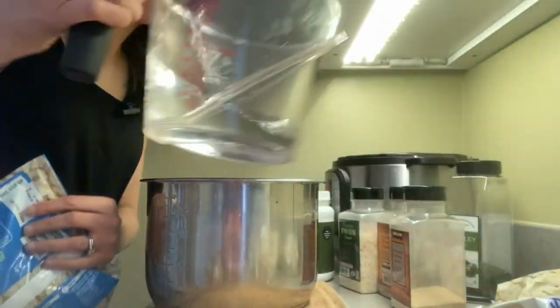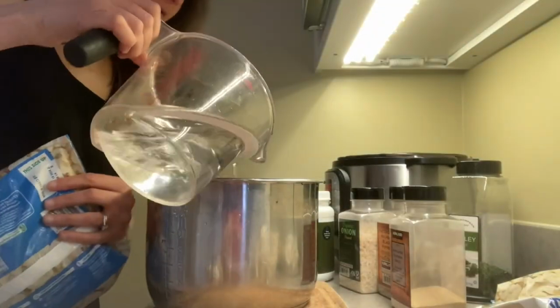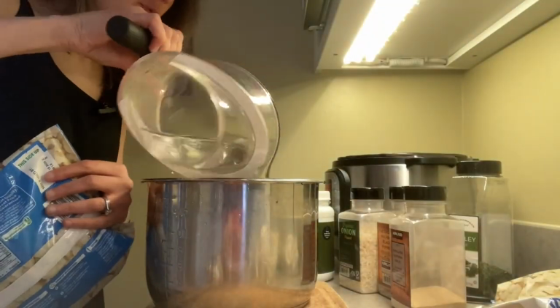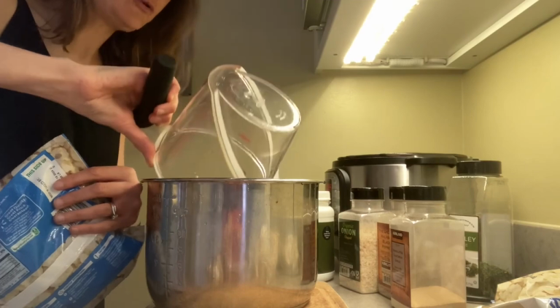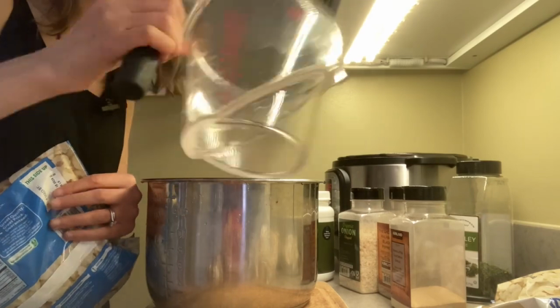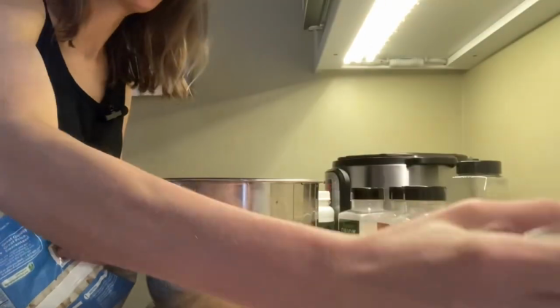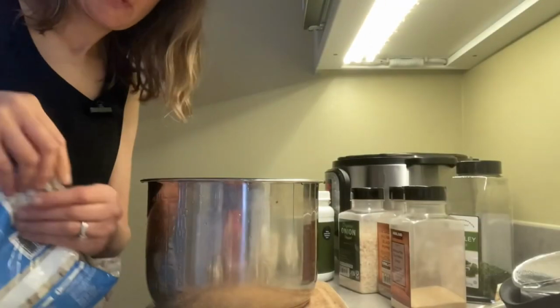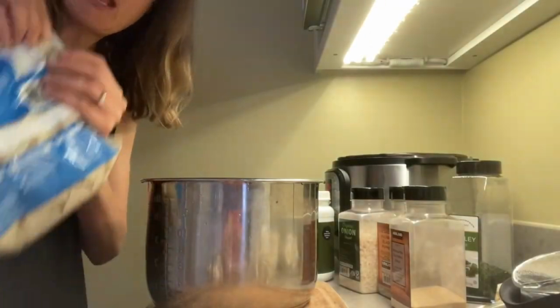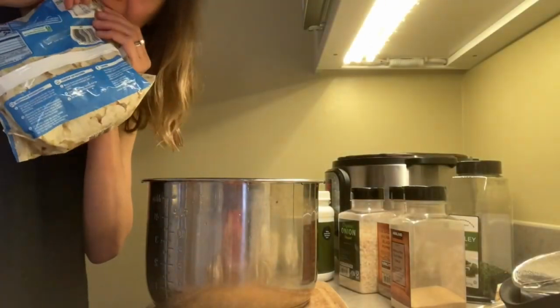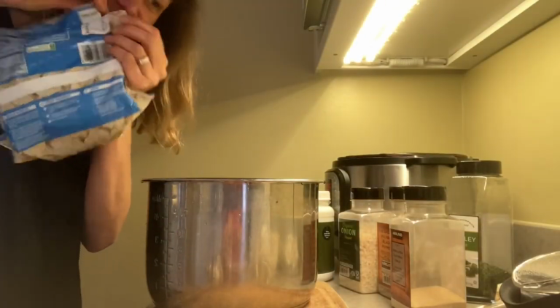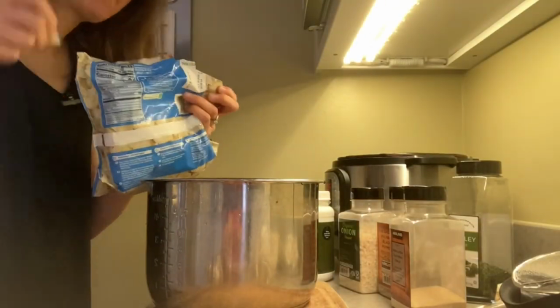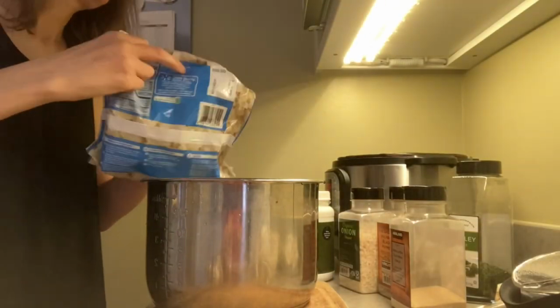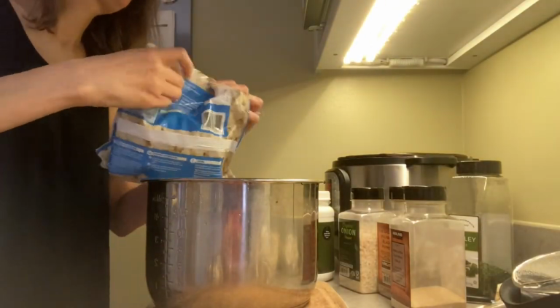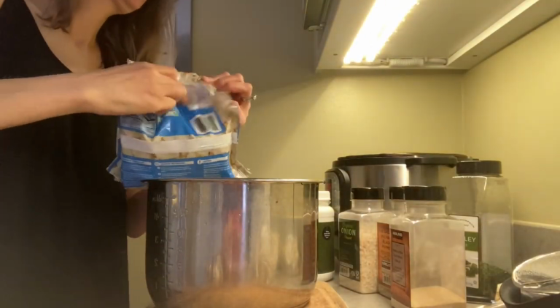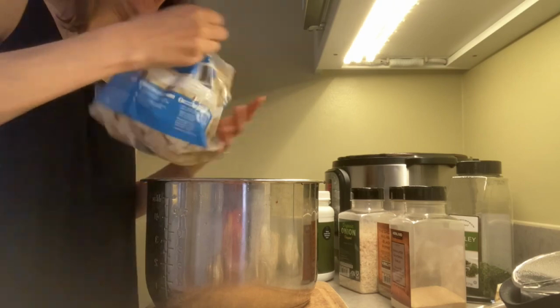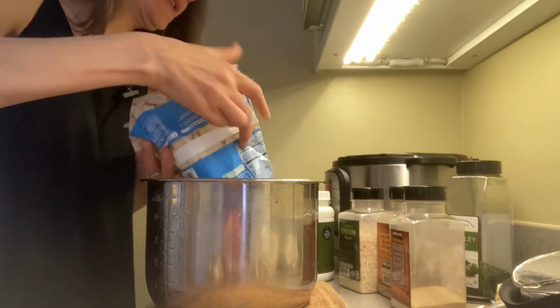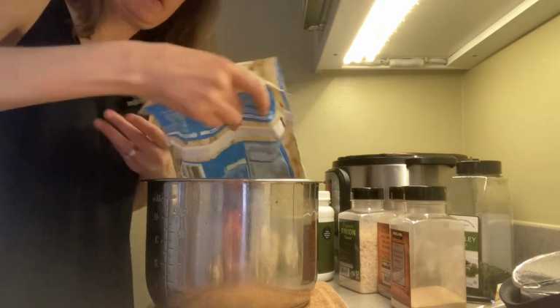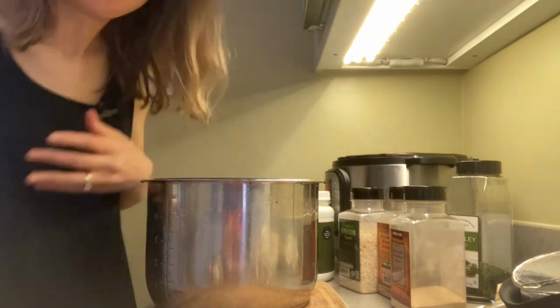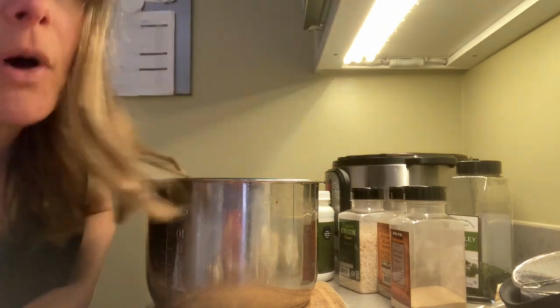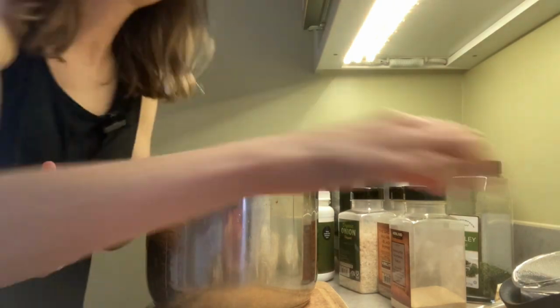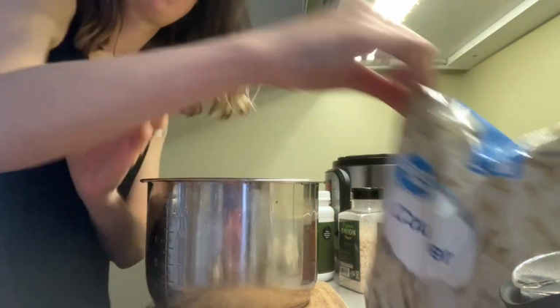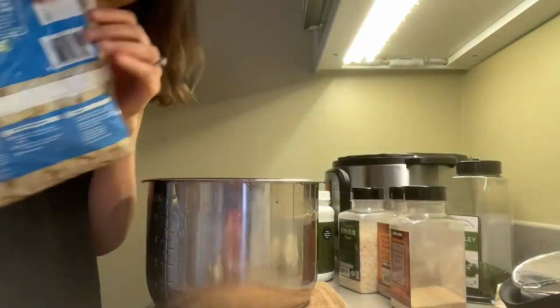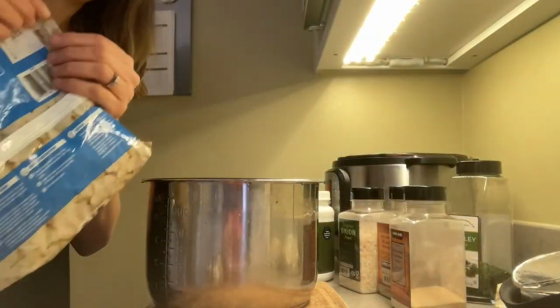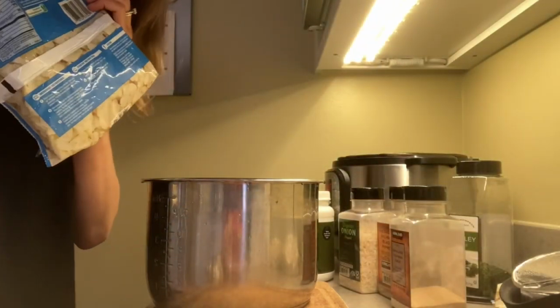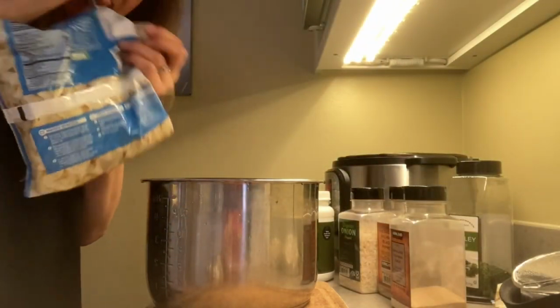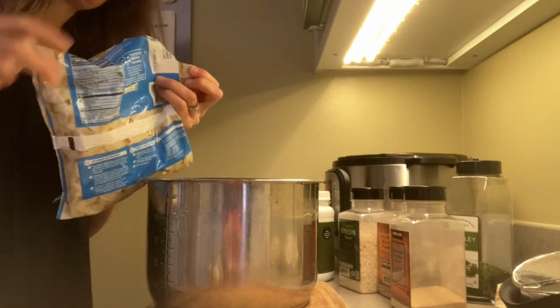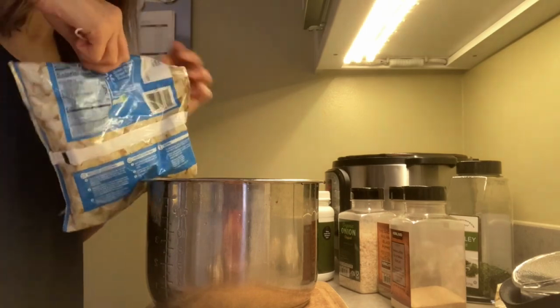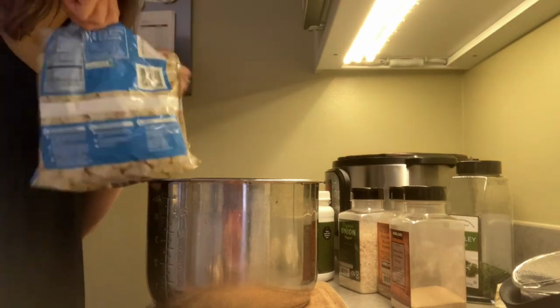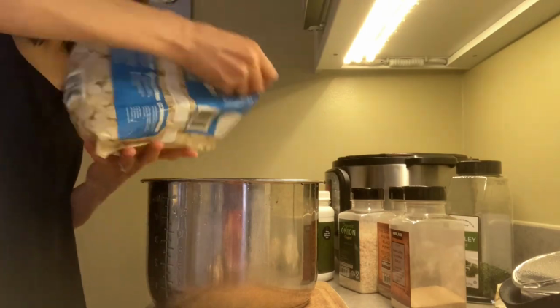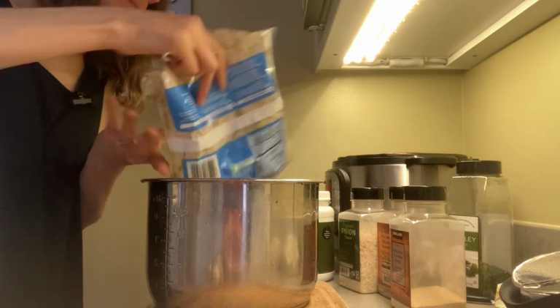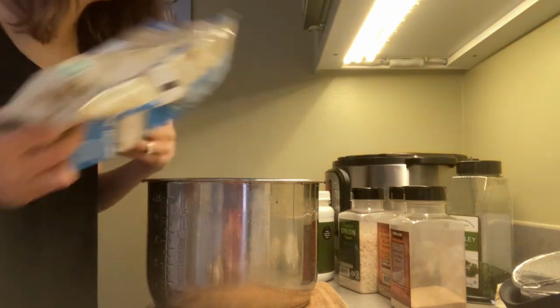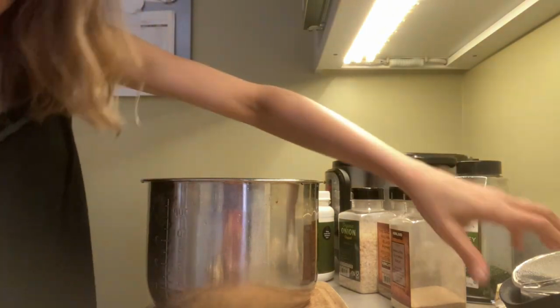We're just going to pour in our one and a half cups of water and then dump all four bags of cauliflower into the pot.